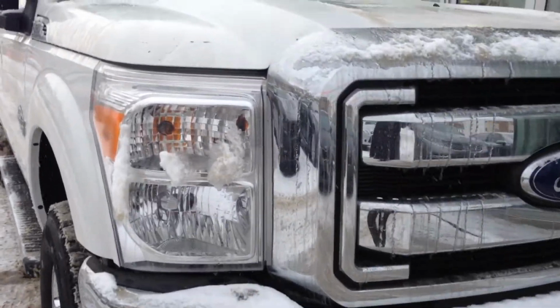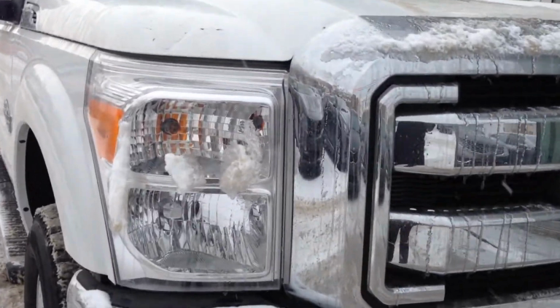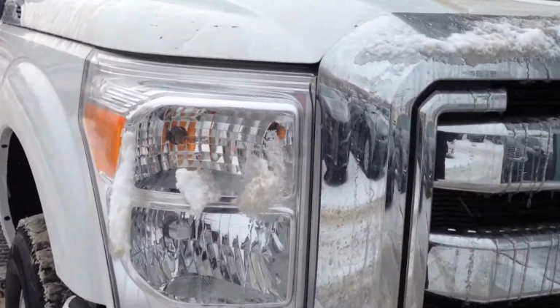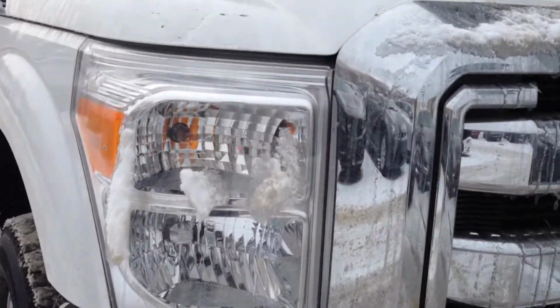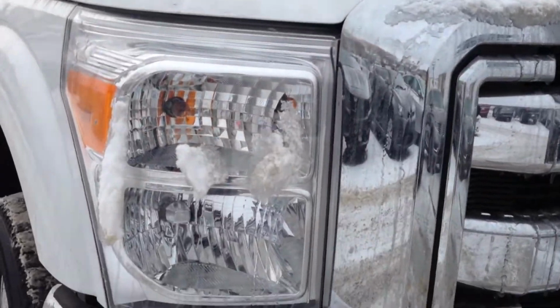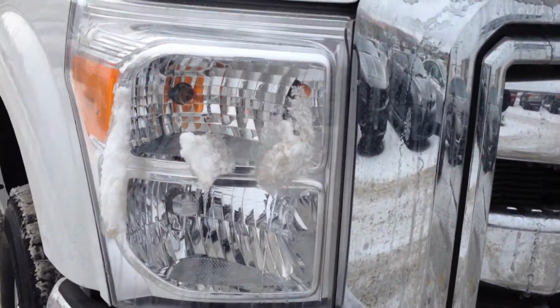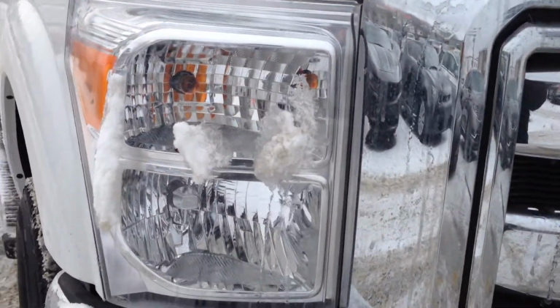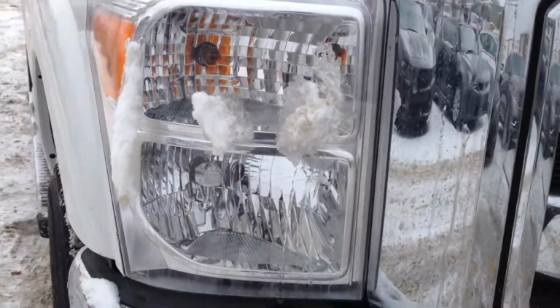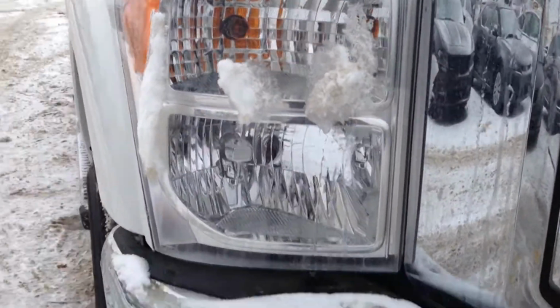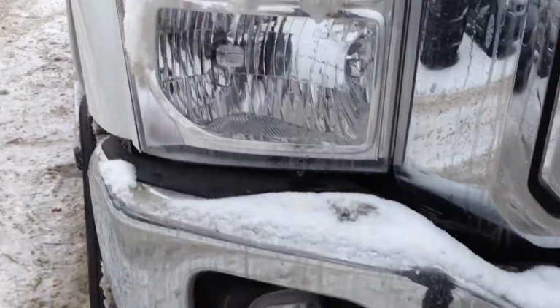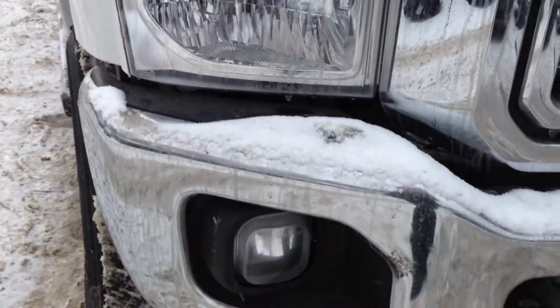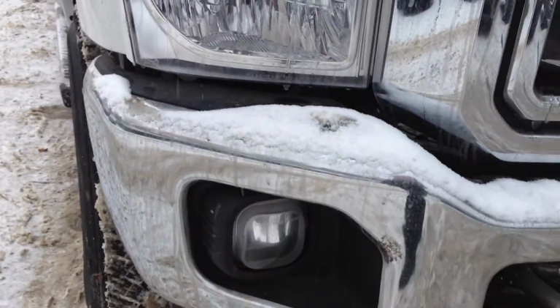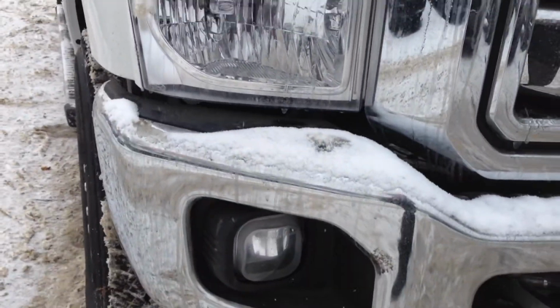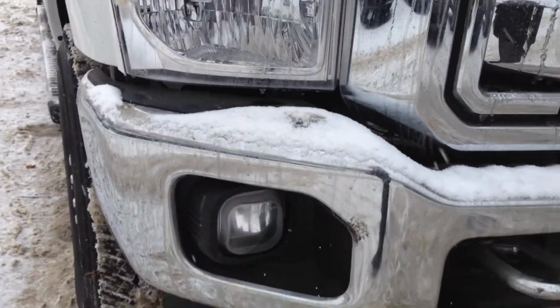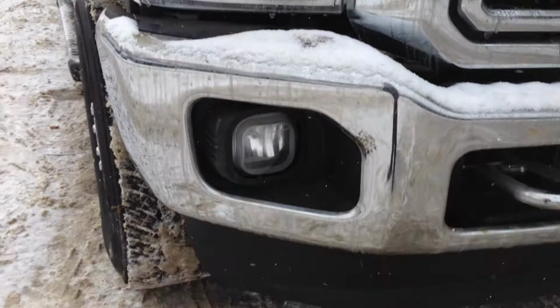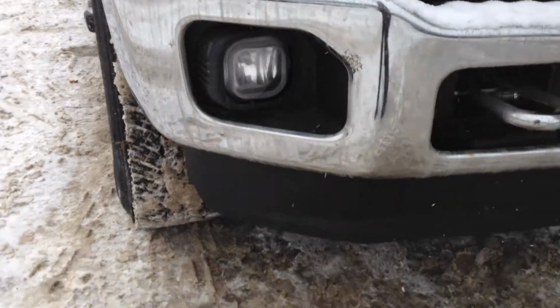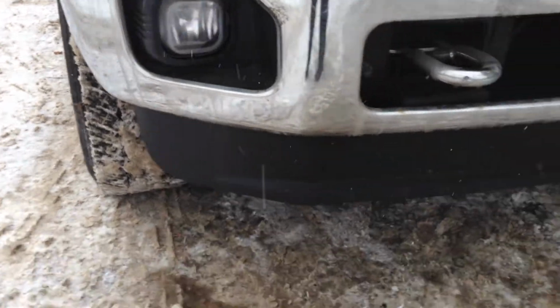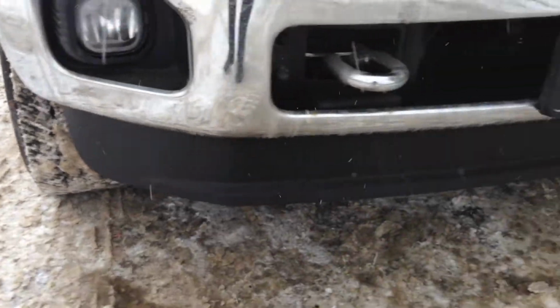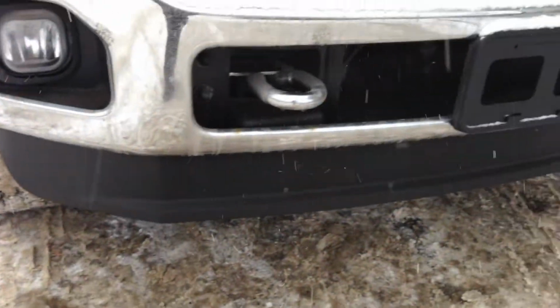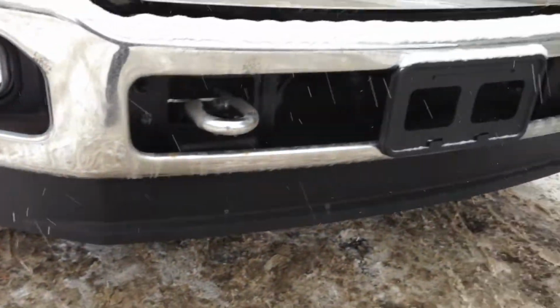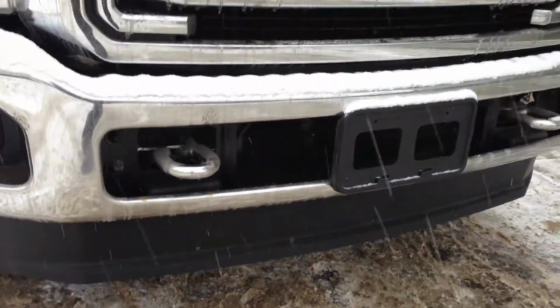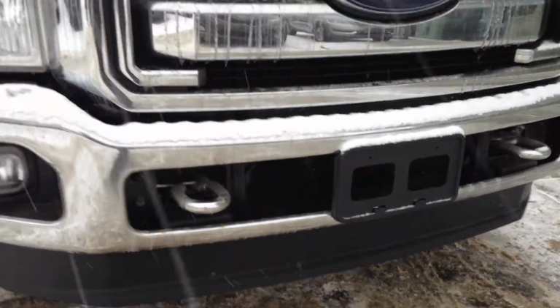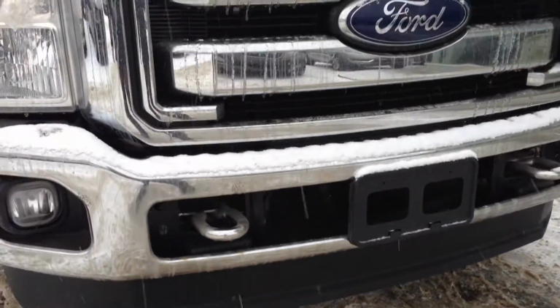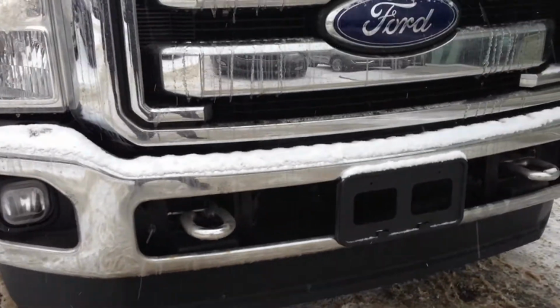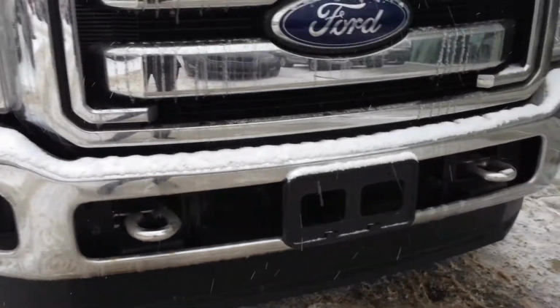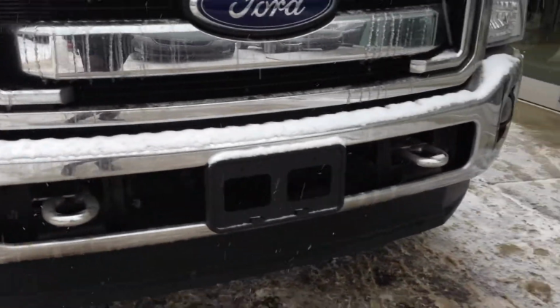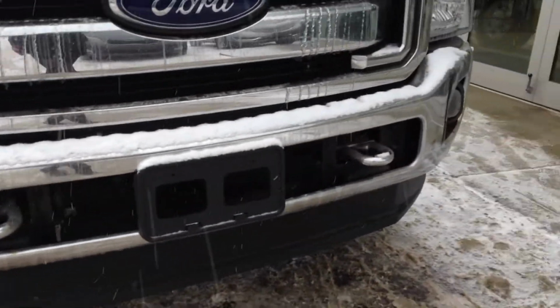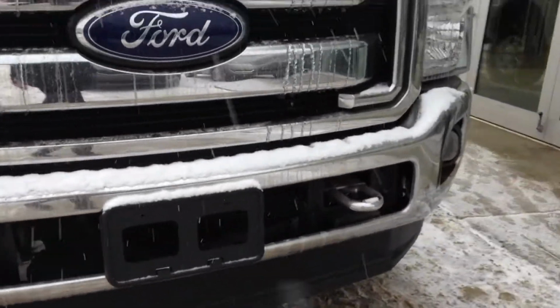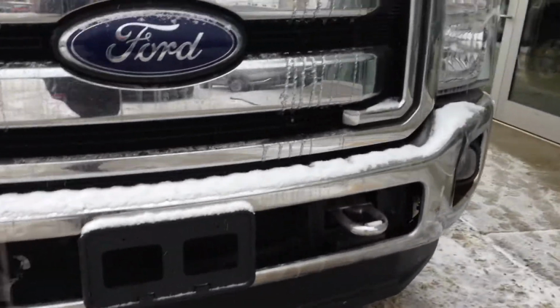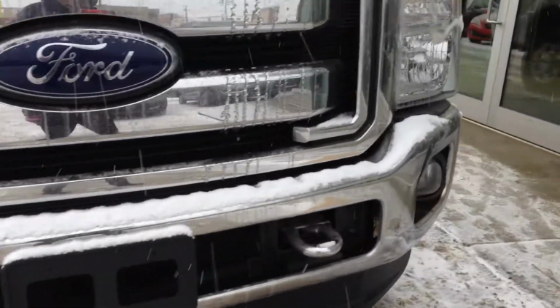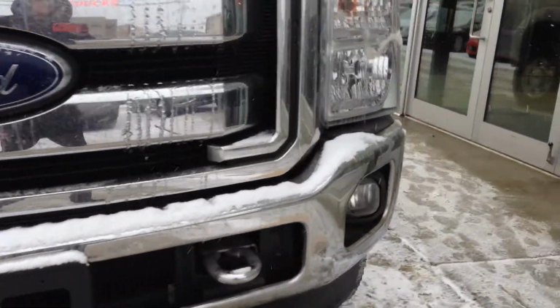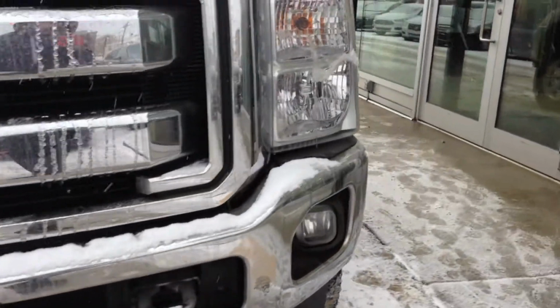You have your daytime running lights, HID headlights, built-in fog lights, a large rock guard below, front tow hooks as well as a built-in block heater.